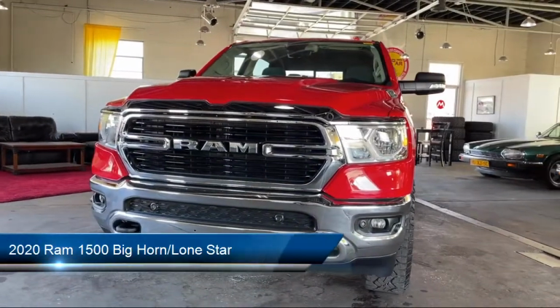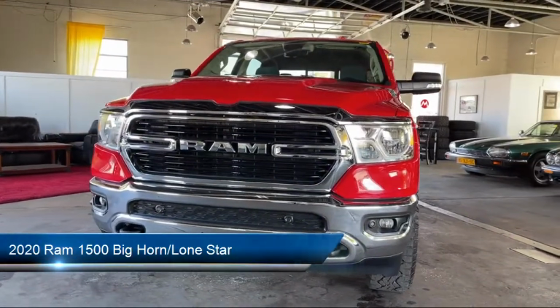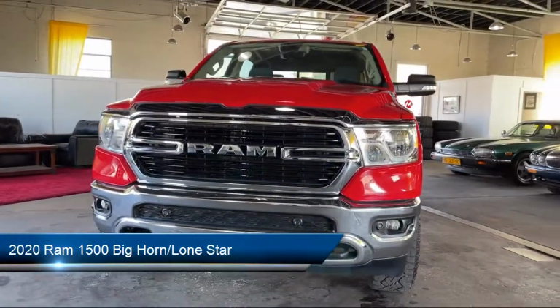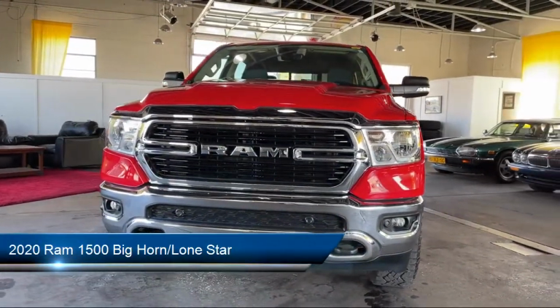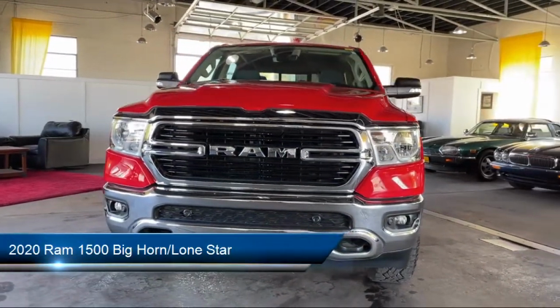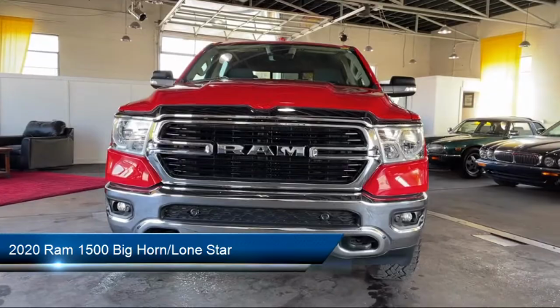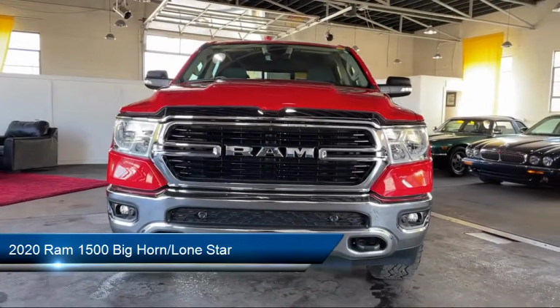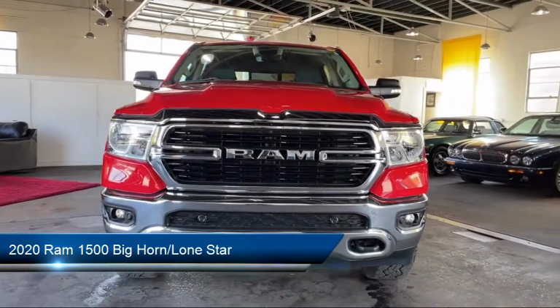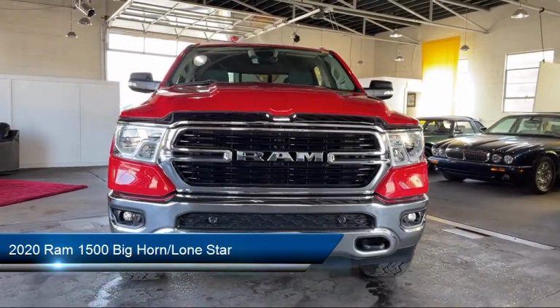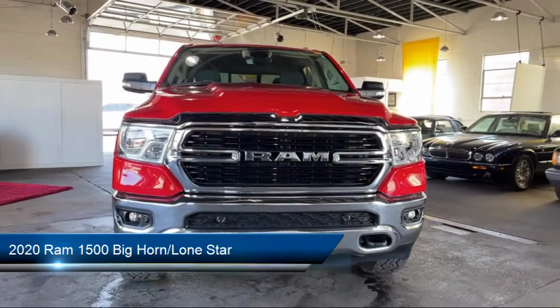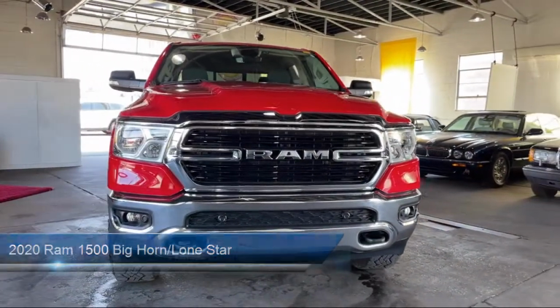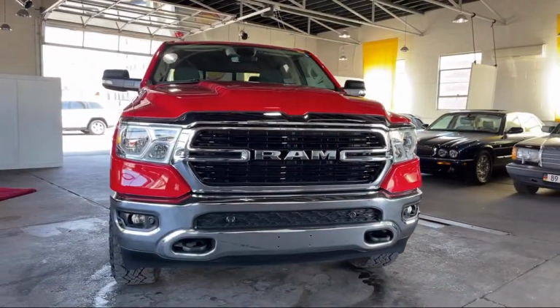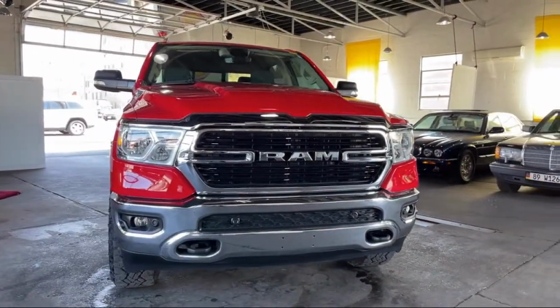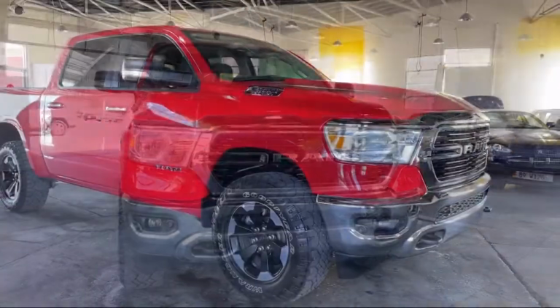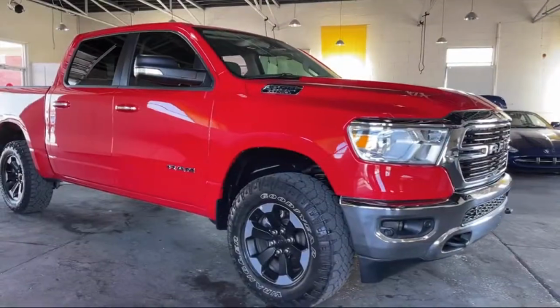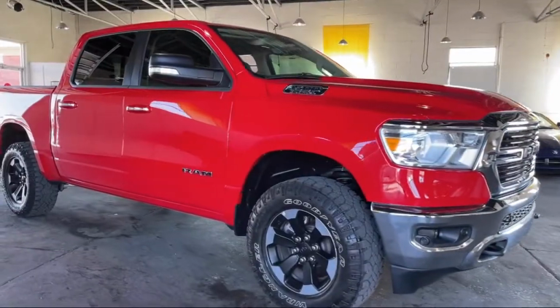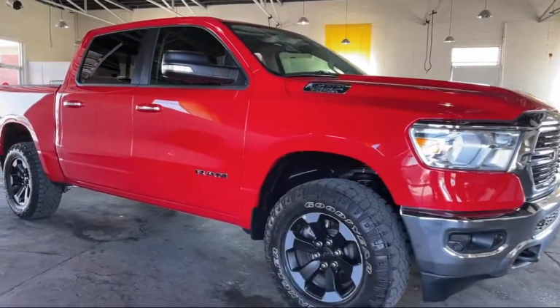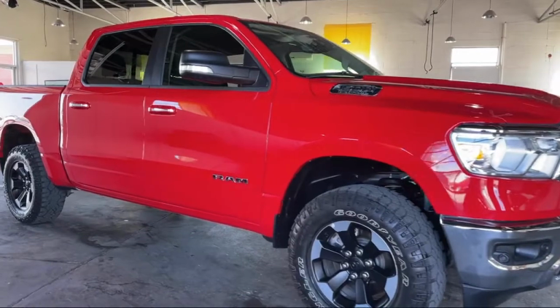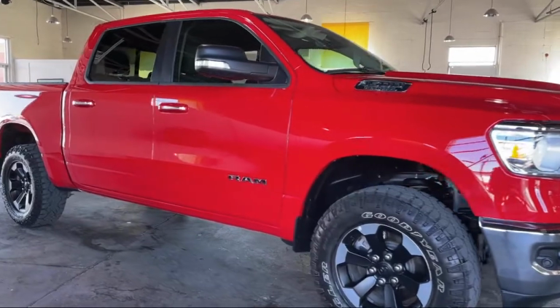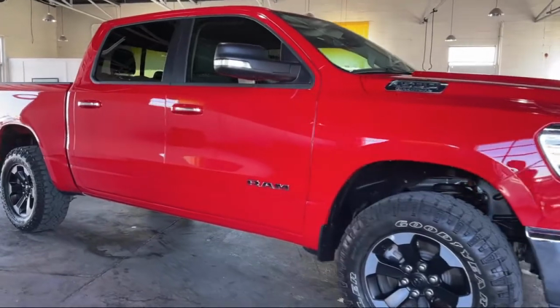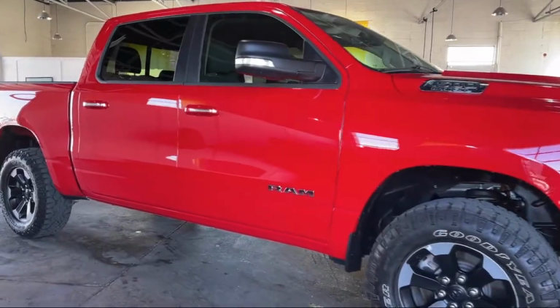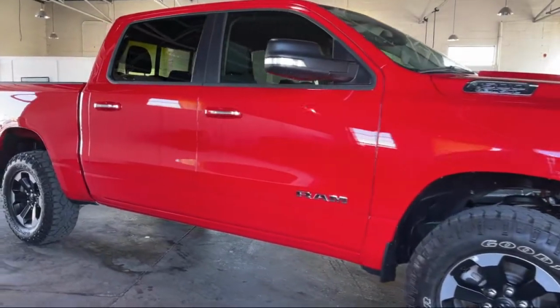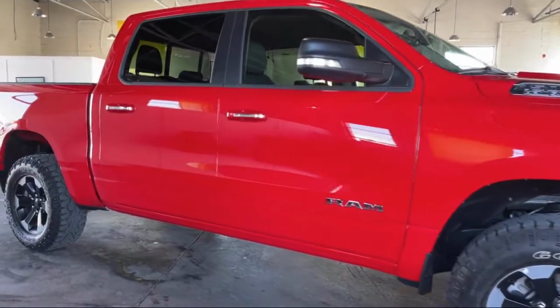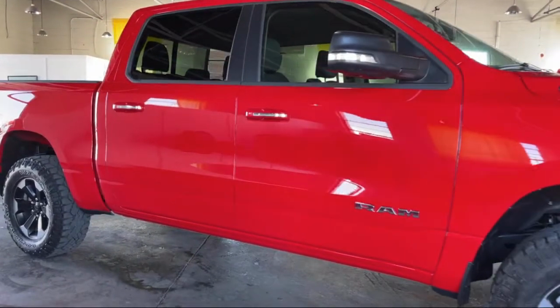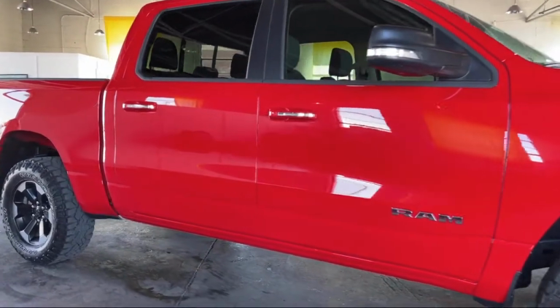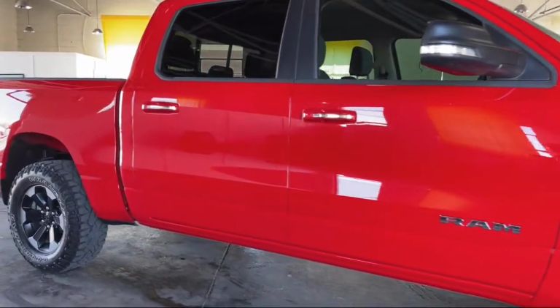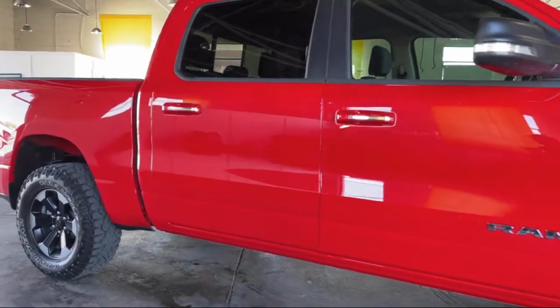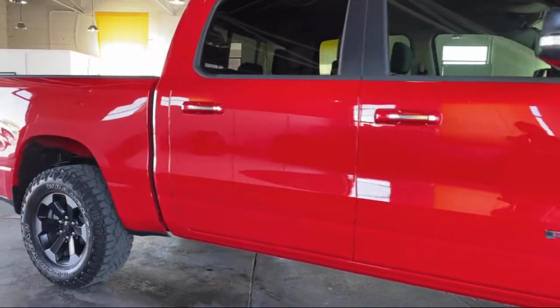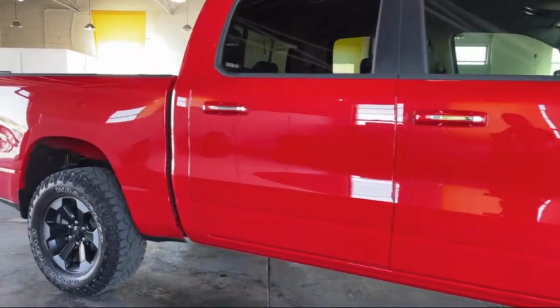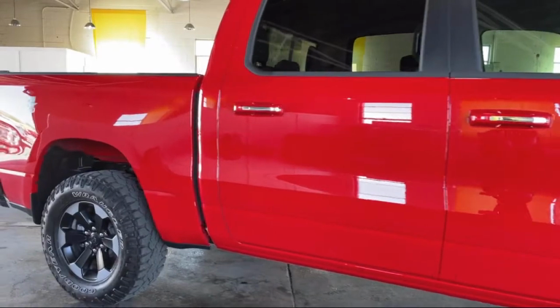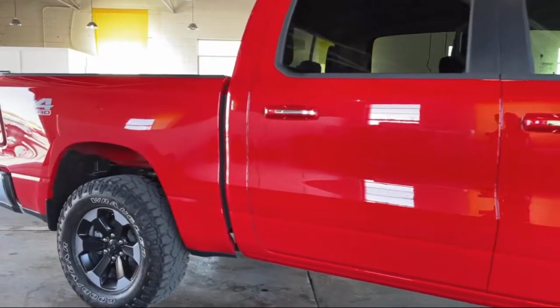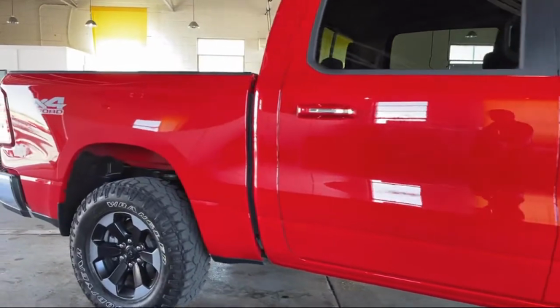It comes equipped with proximity key with push-button start, nine amplified speakers with subwoofer, steering wheel controls, tire pressure monitoring system, leather wrapped steering wheel, and remote start system.